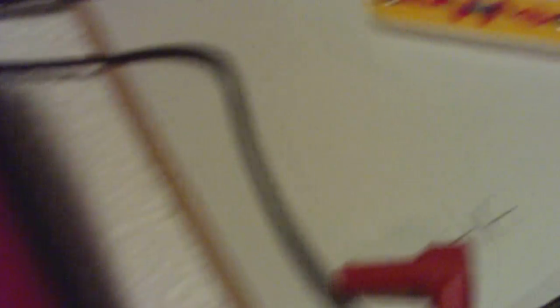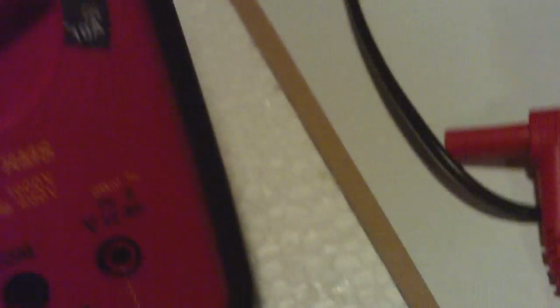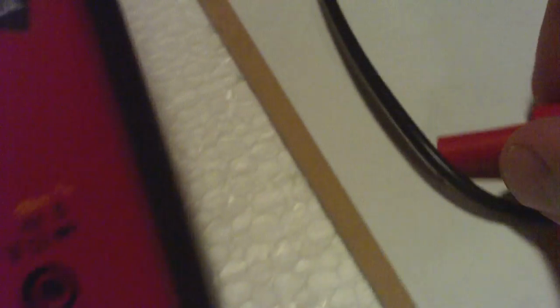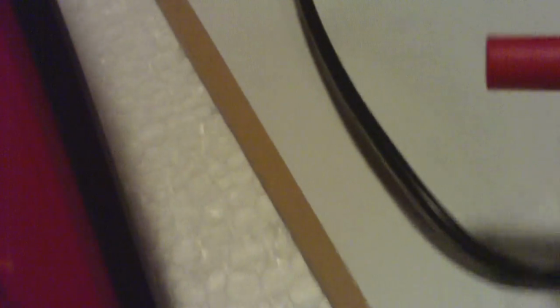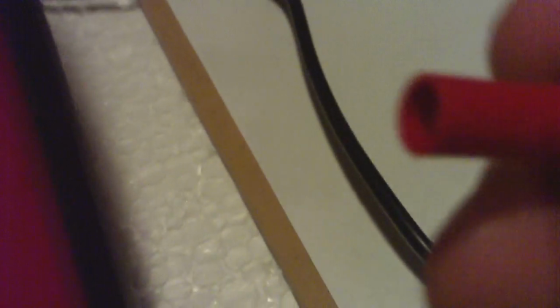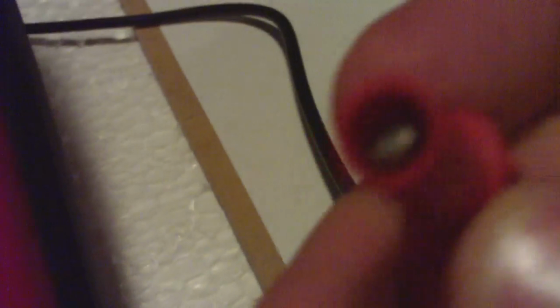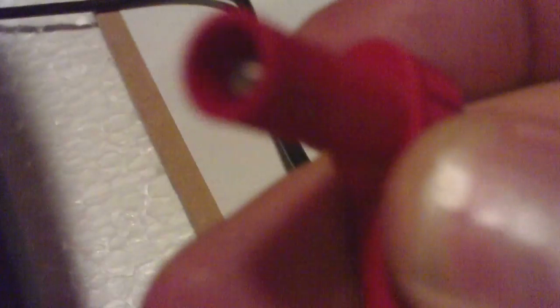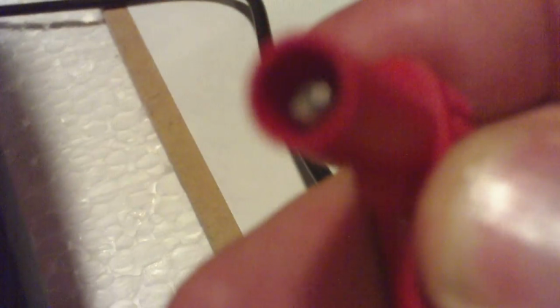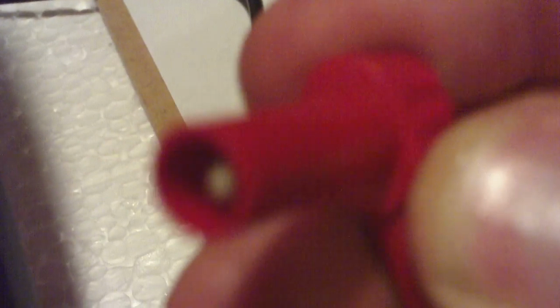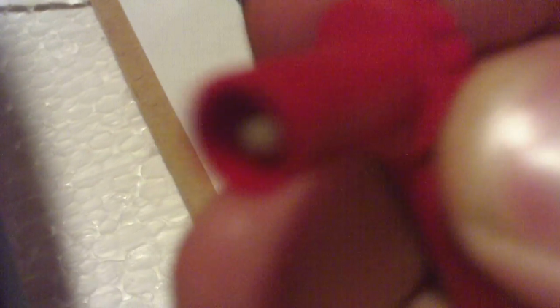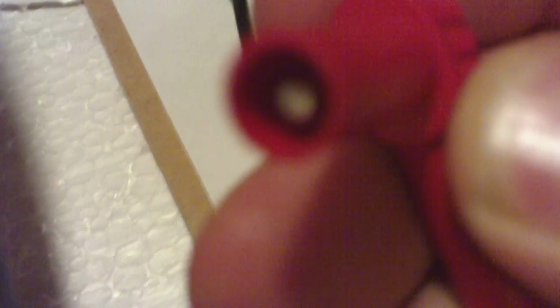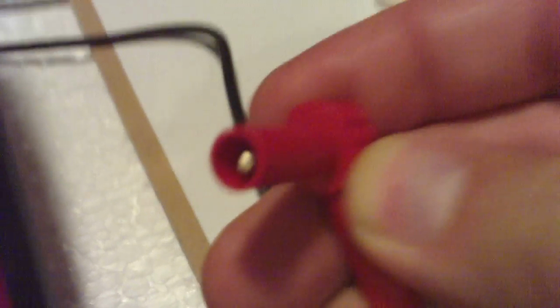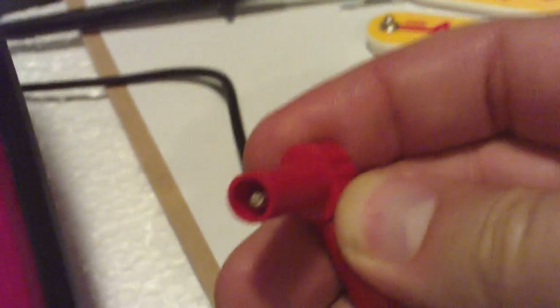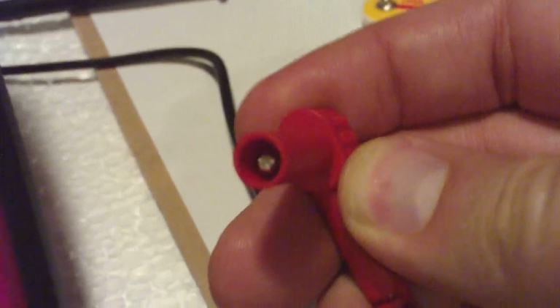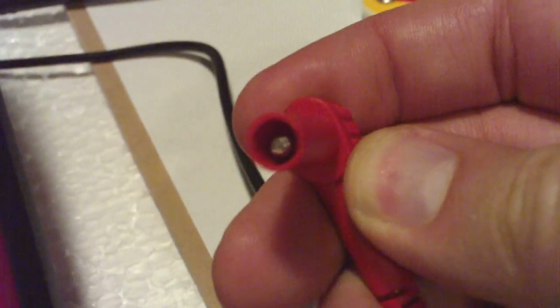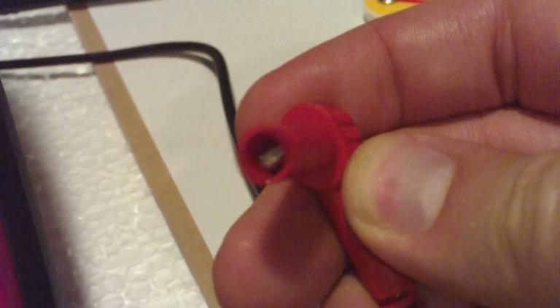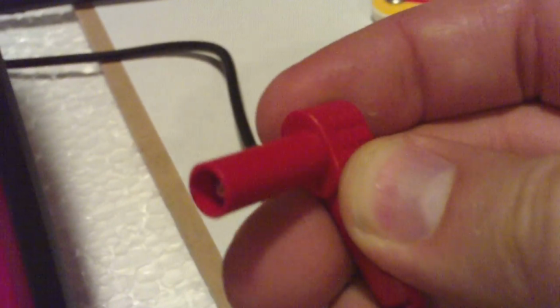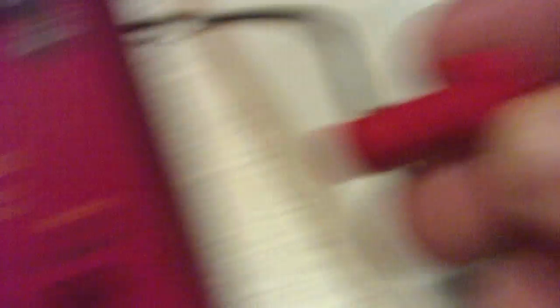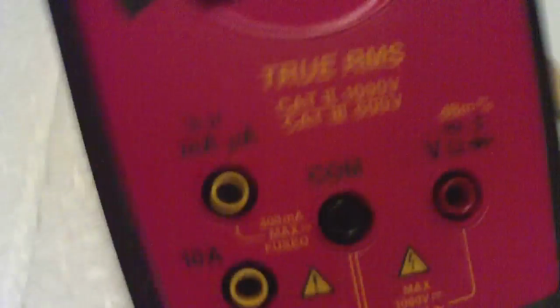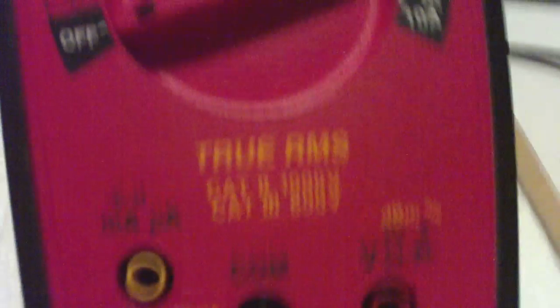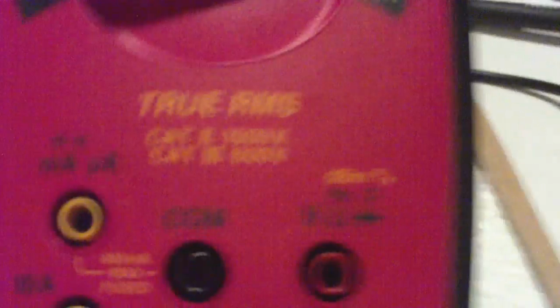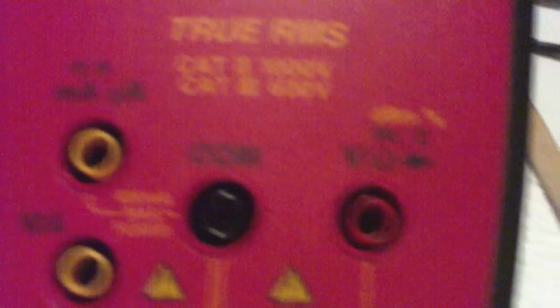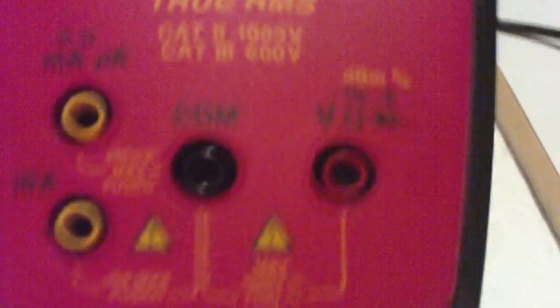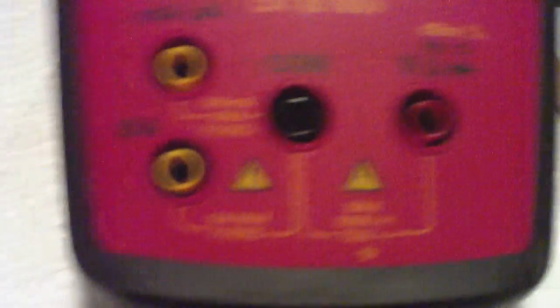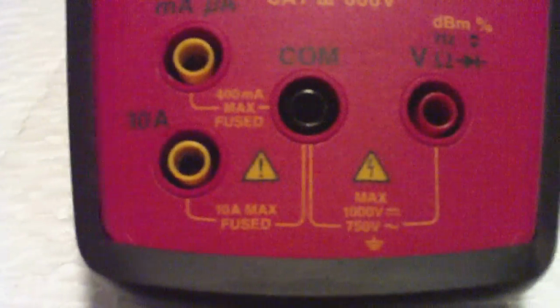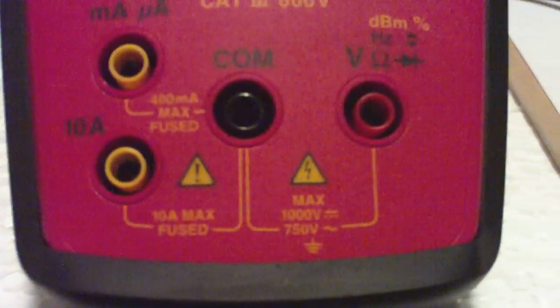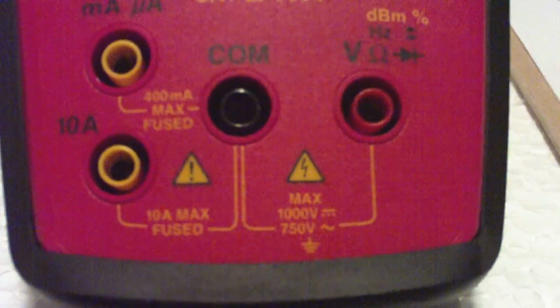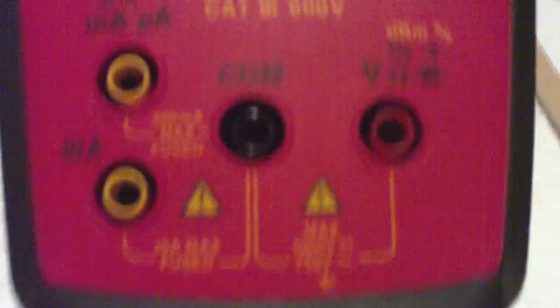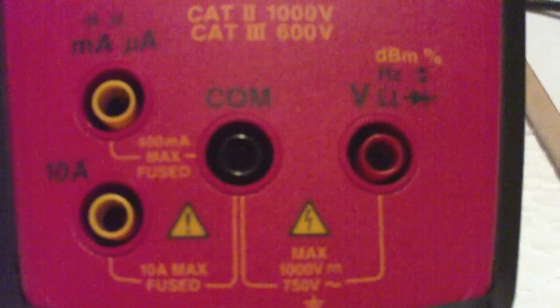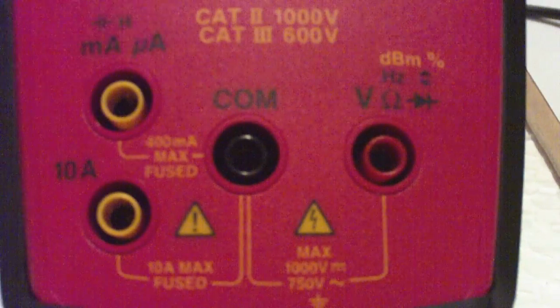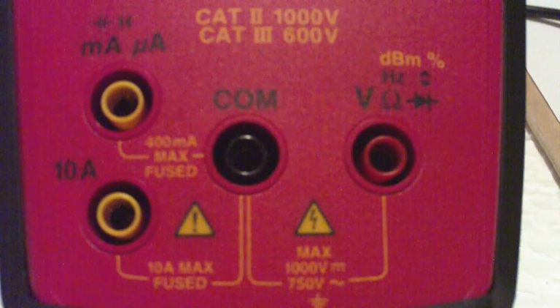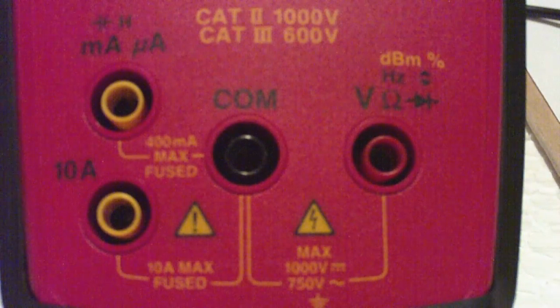At the other end of these are banana plugs — we could just use standard banana wires. We need to be very careful to plug these into the right places when we're making a measurement.